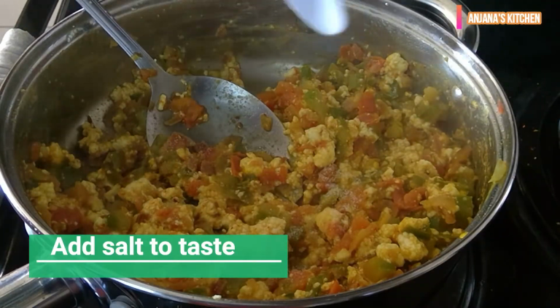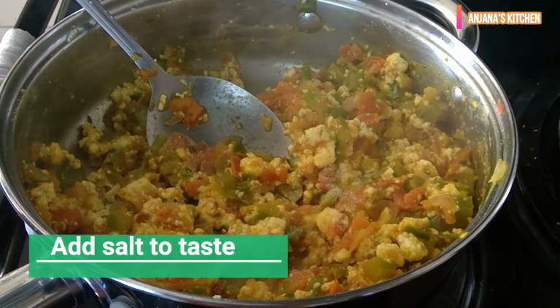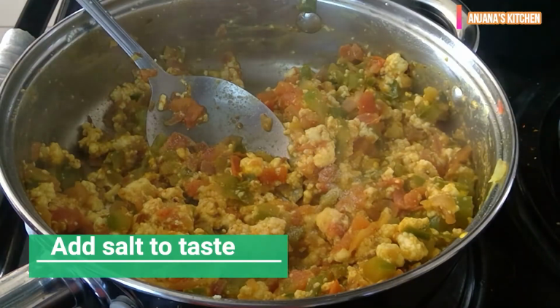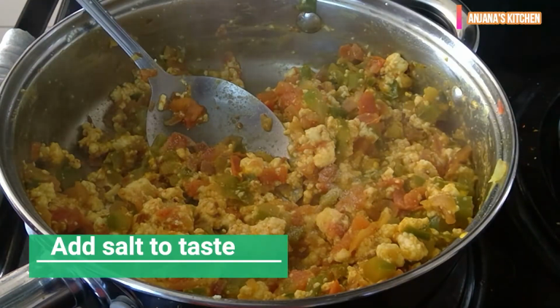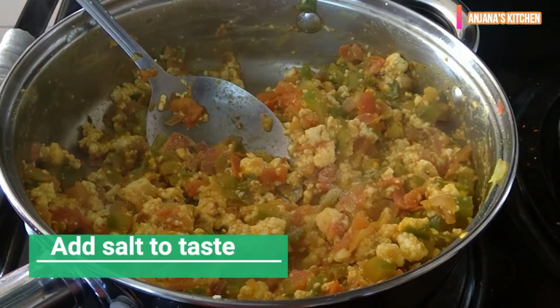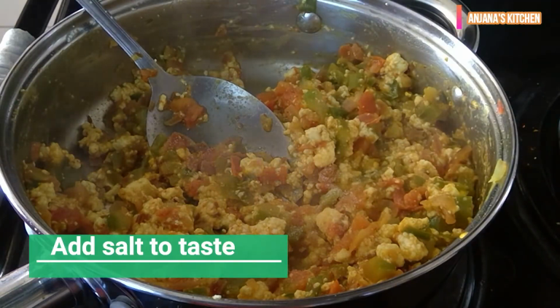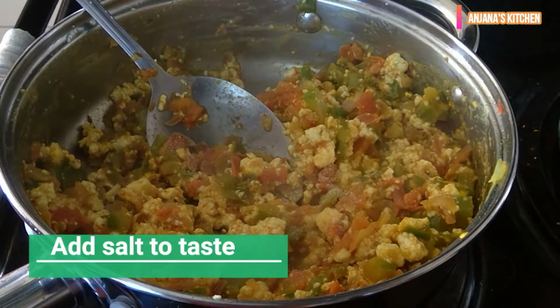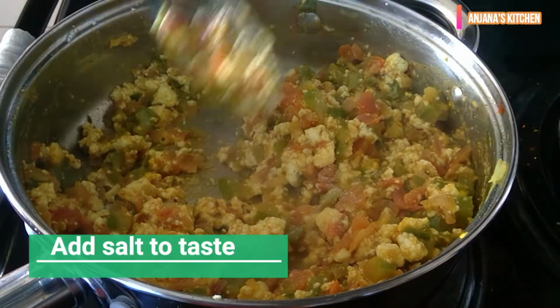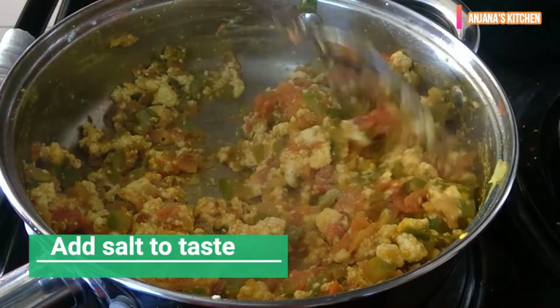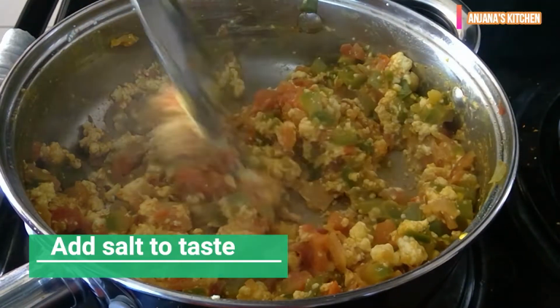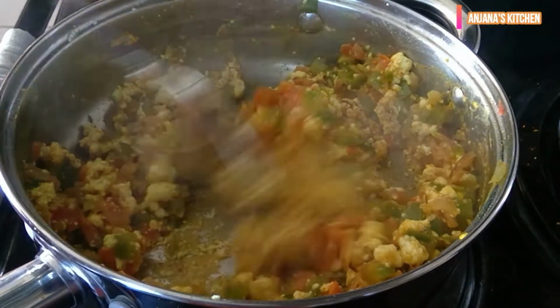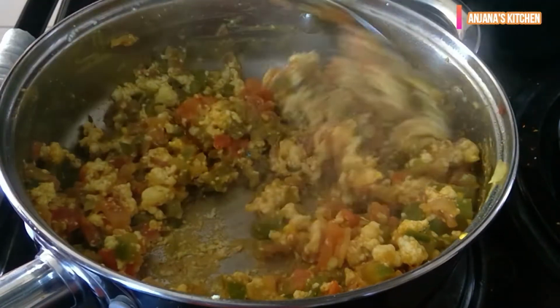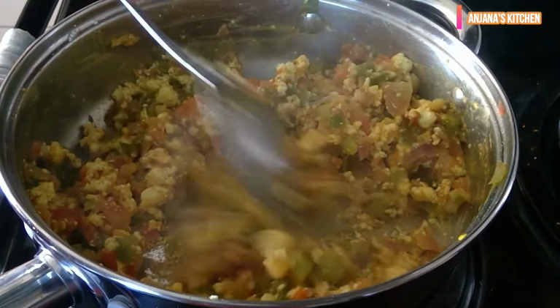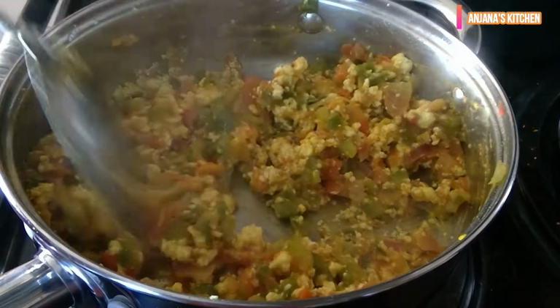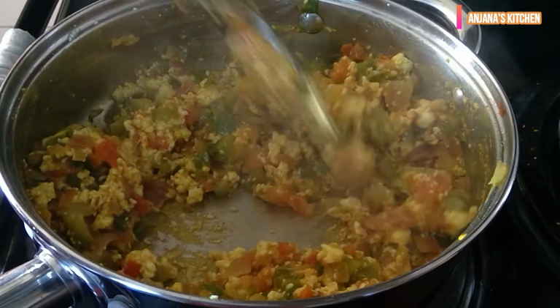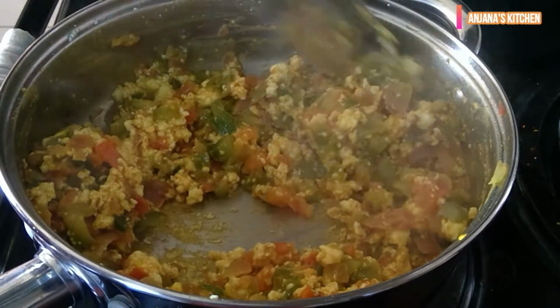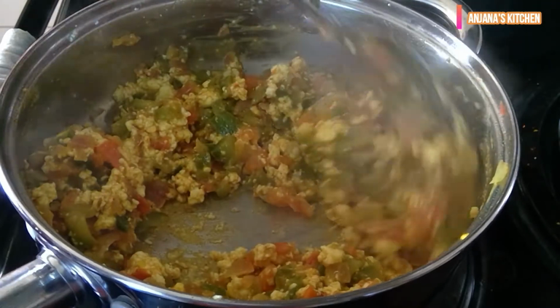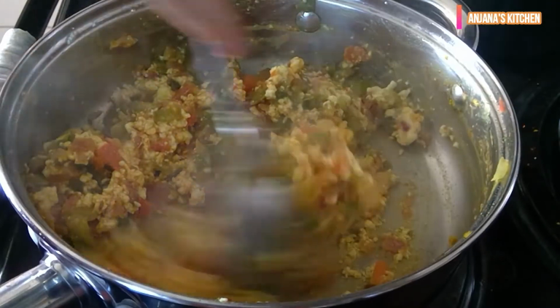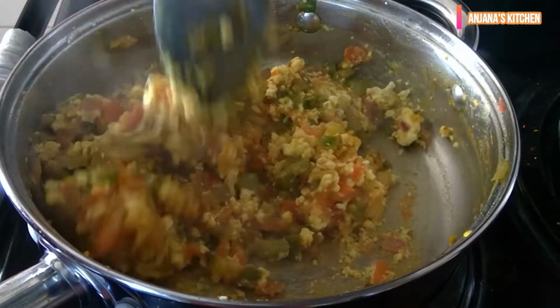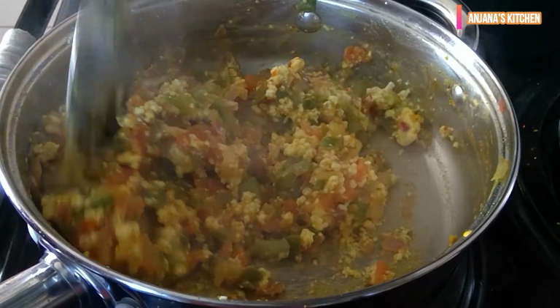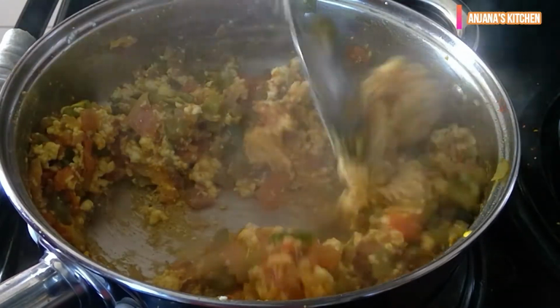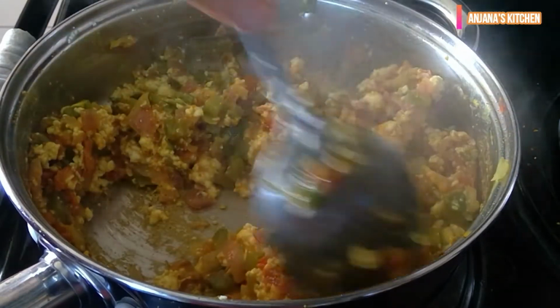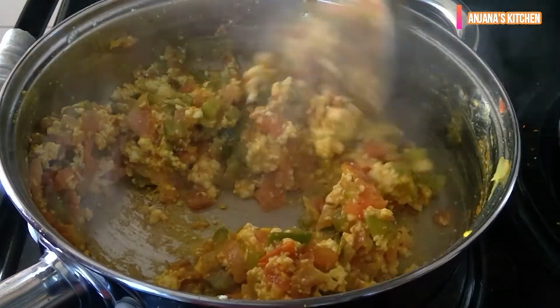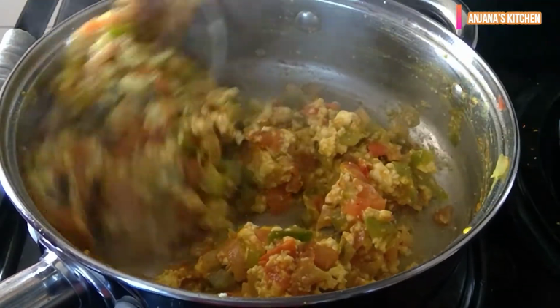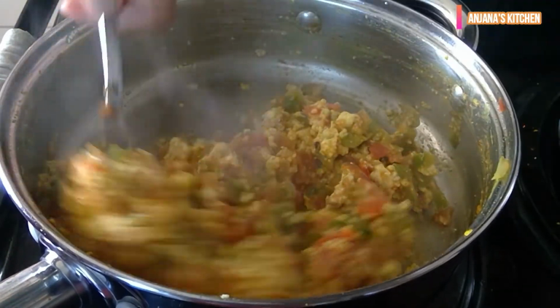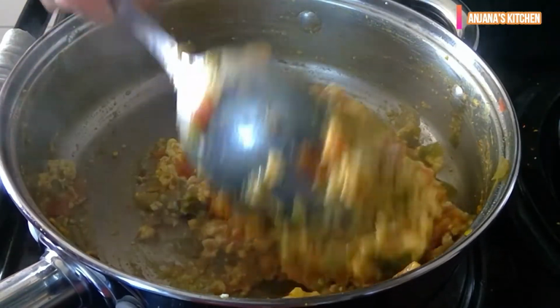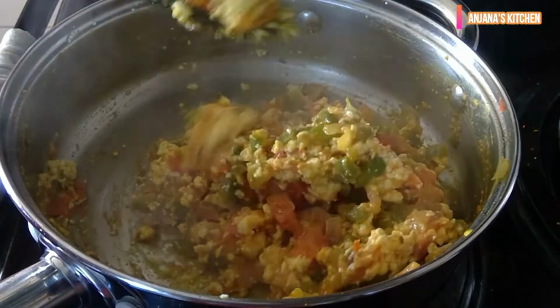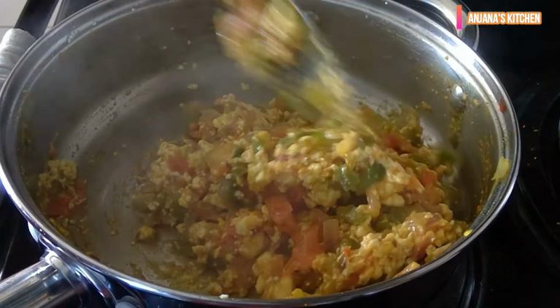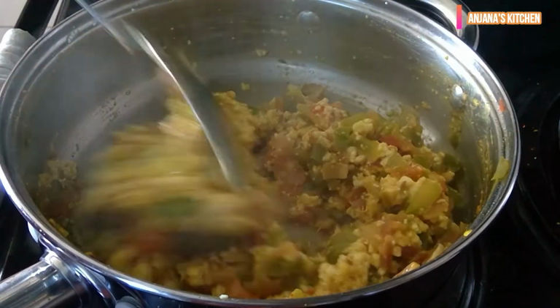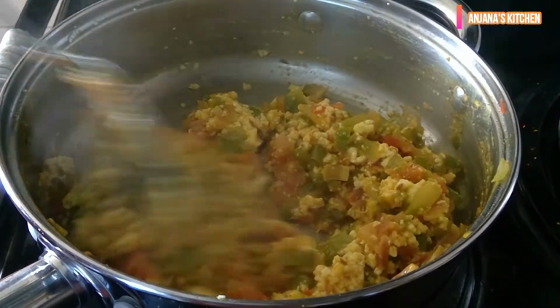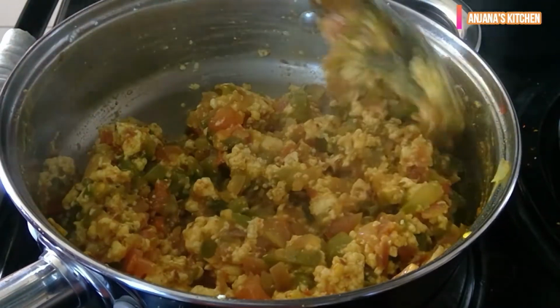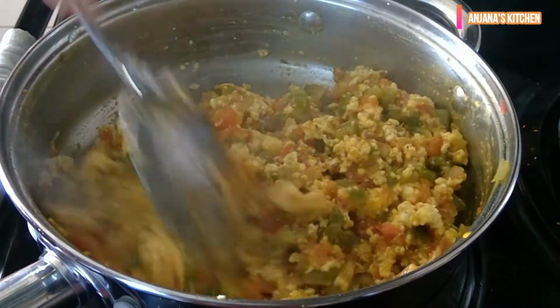Here you go — our Paneer Bhurji is ready! Thanks for watching my video. Please like, share, and subscribe to my channel.